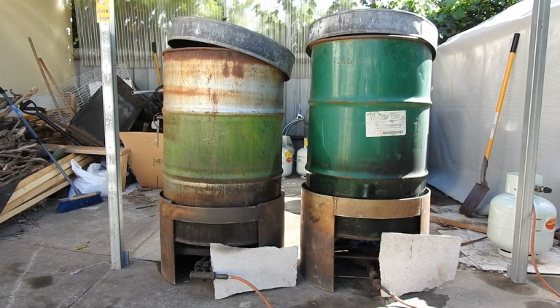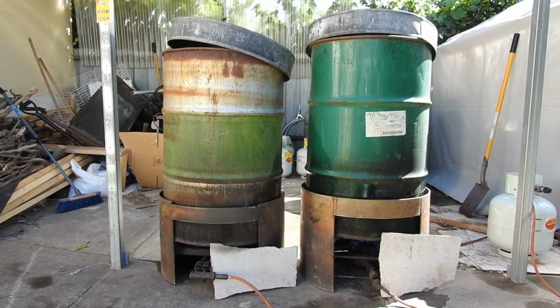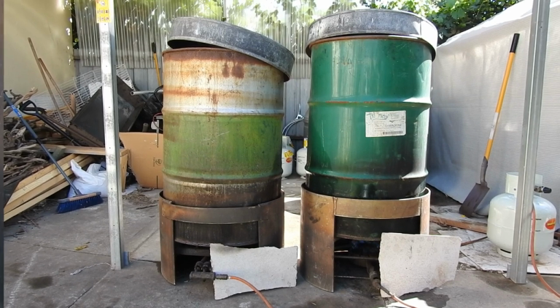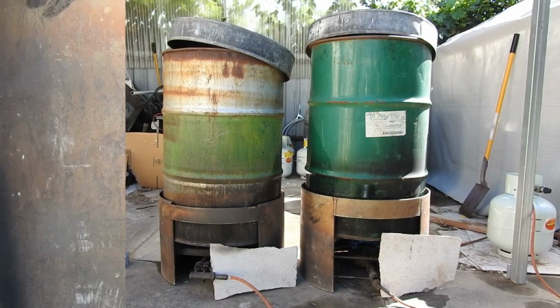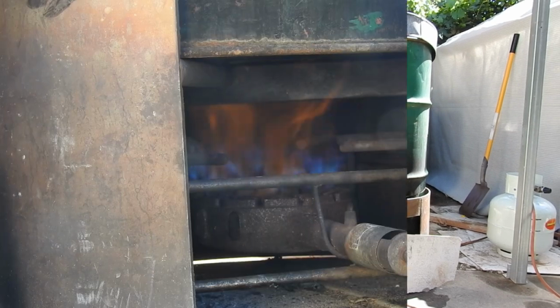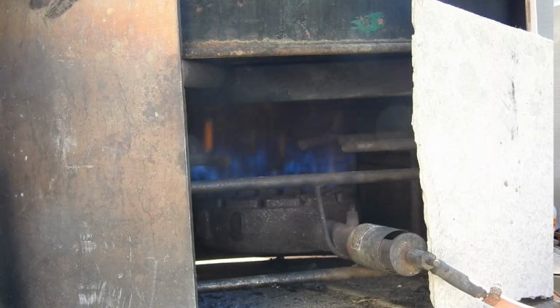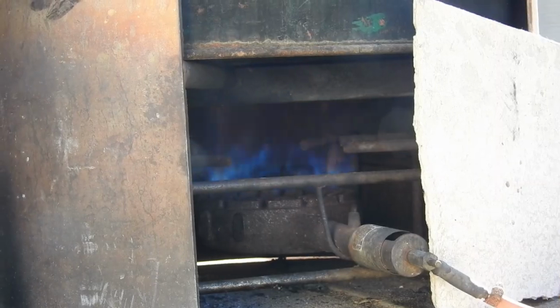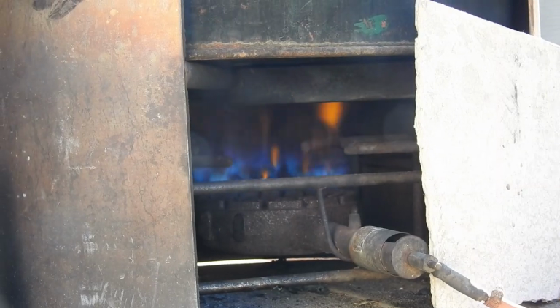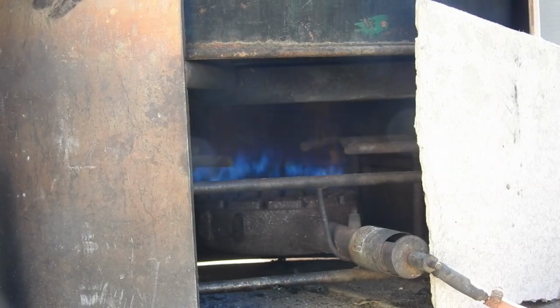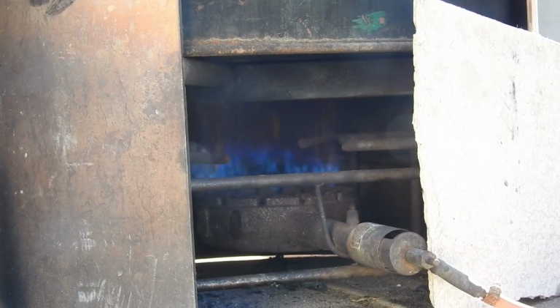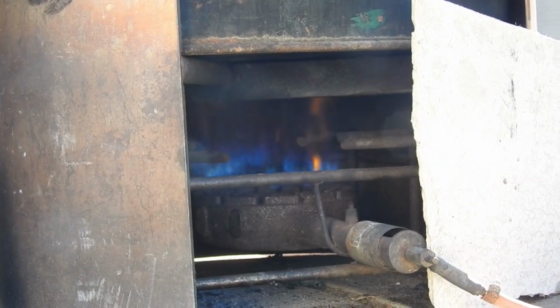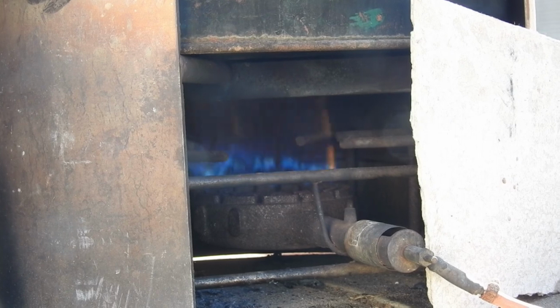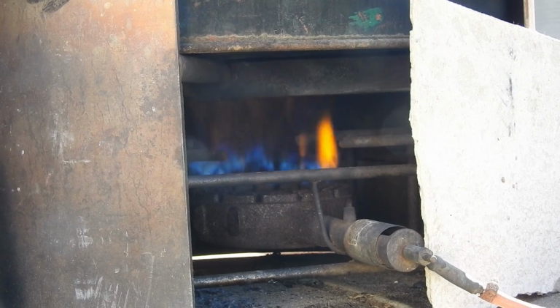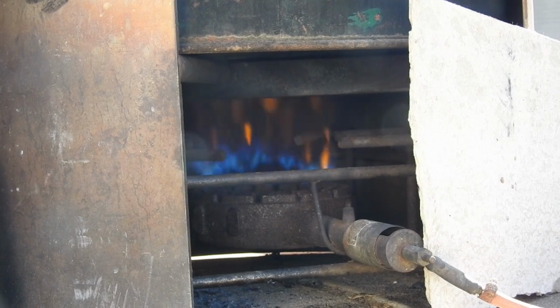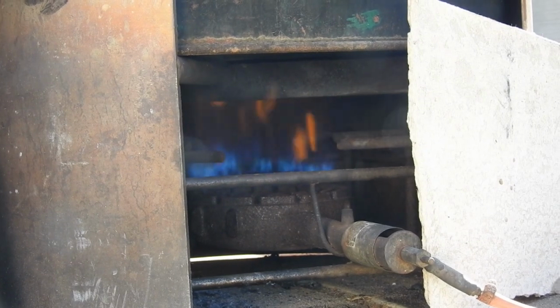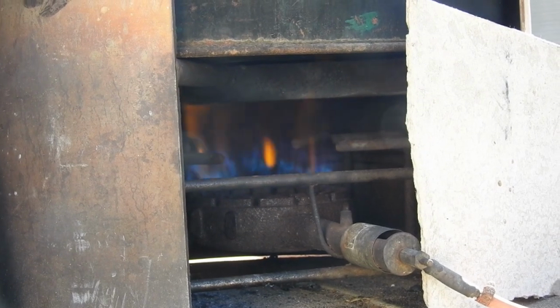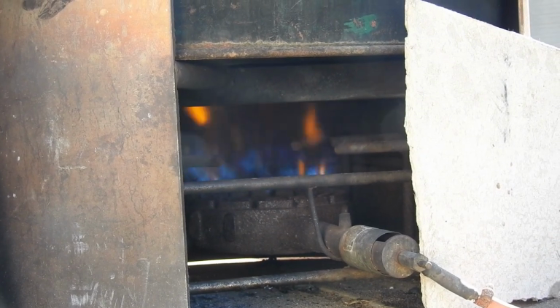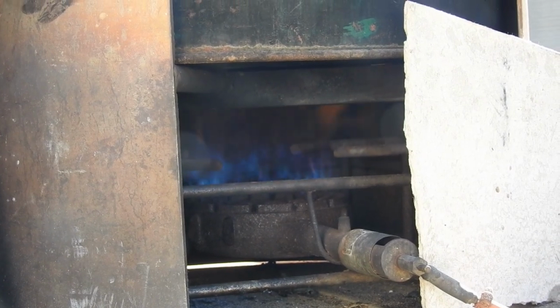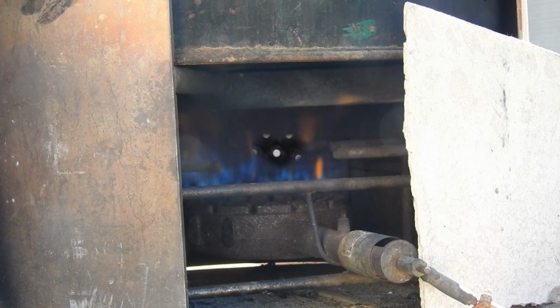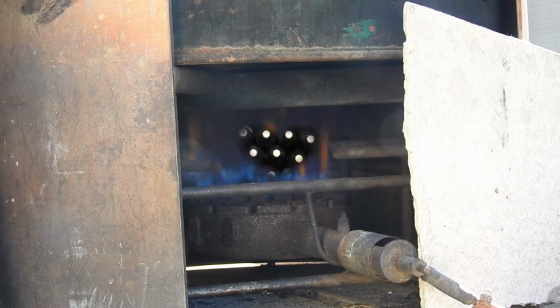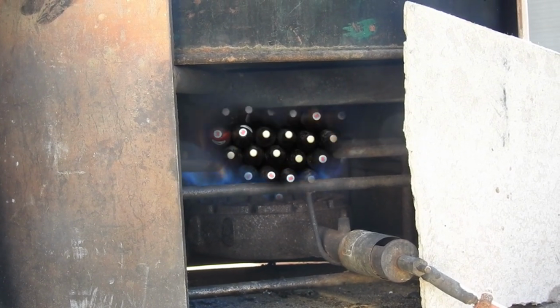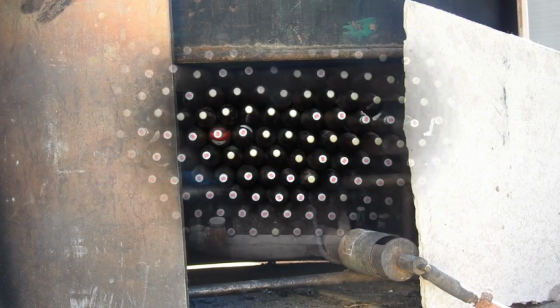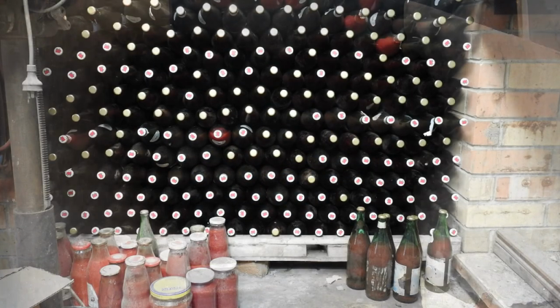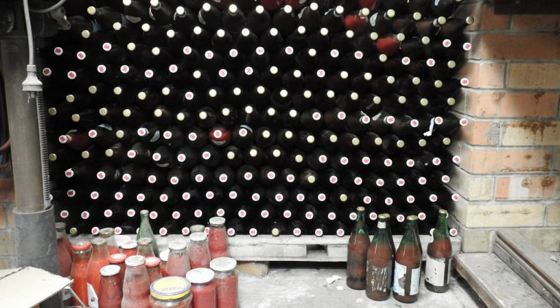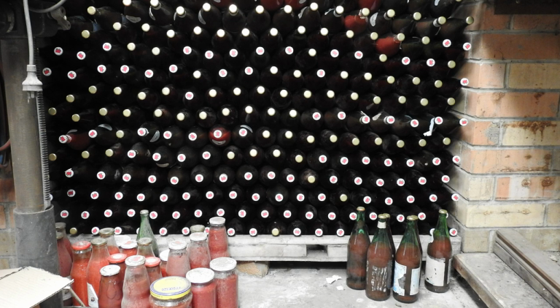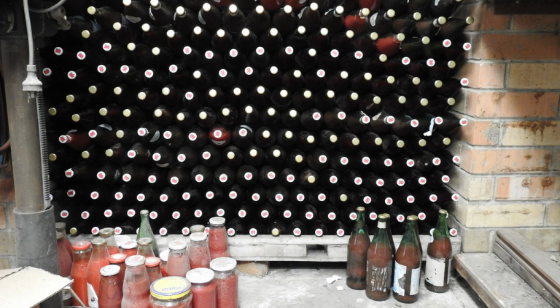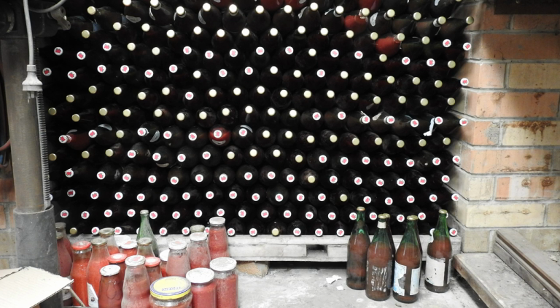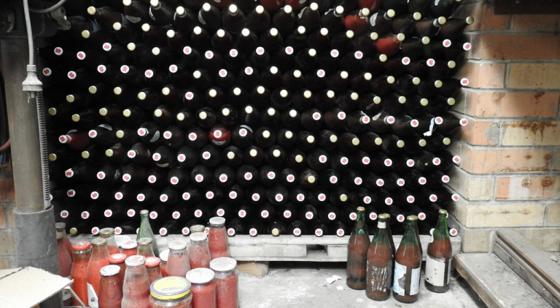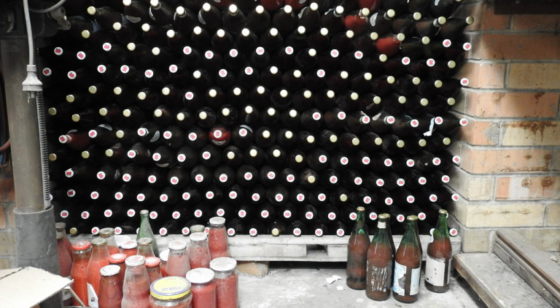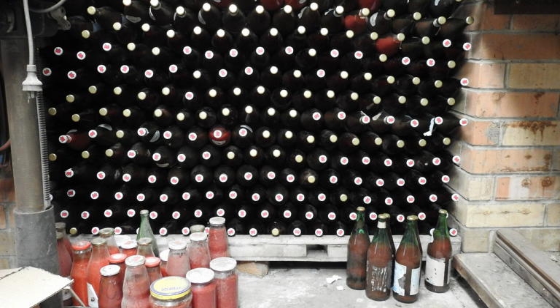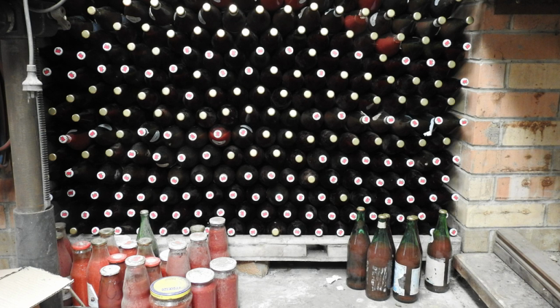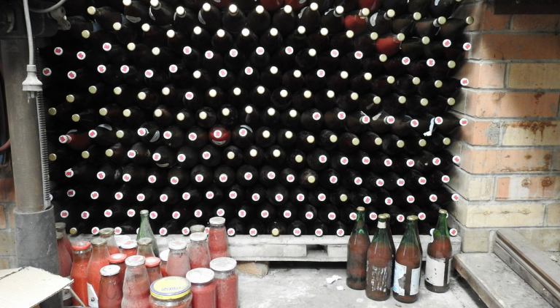After 45 minutes of vigorous boiling, our sauce is done. All that's left to do now is to allow the bottles to cool and then stack them in a cool dry place, and then the sauce will be ready to use.